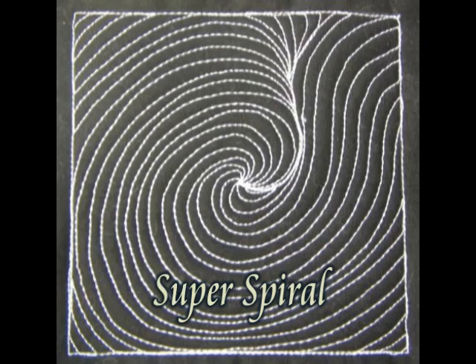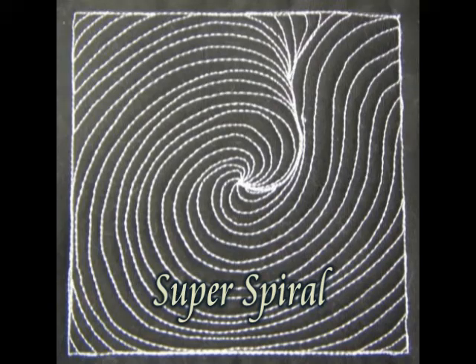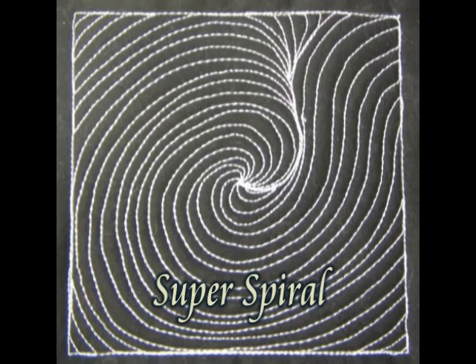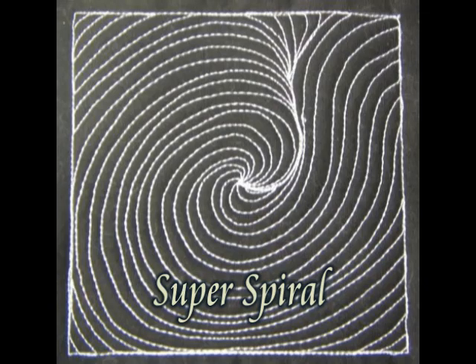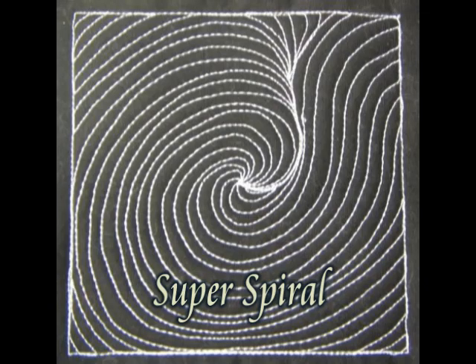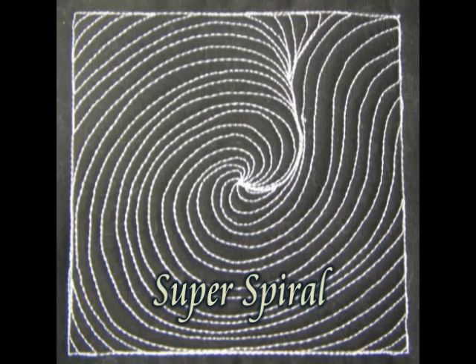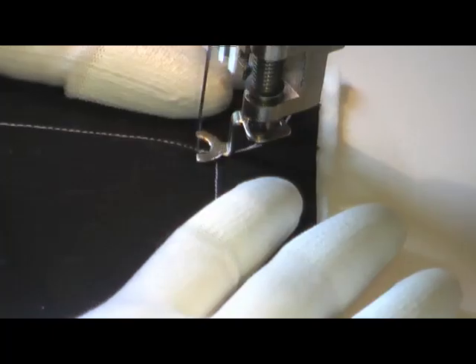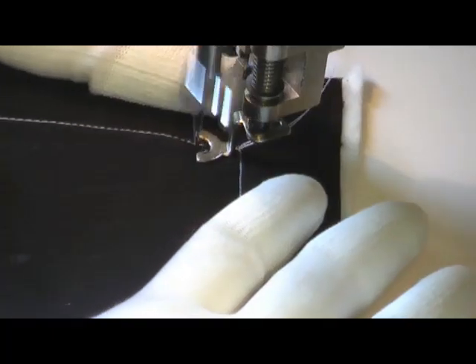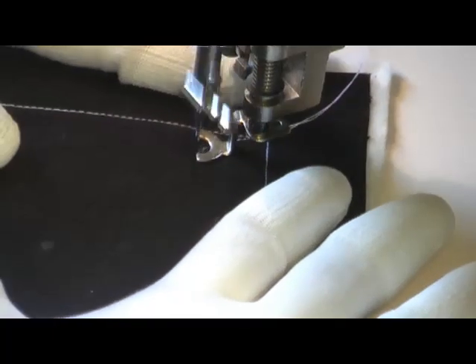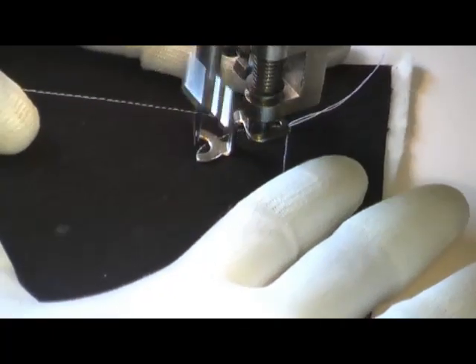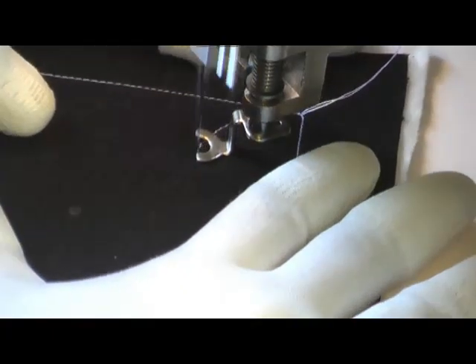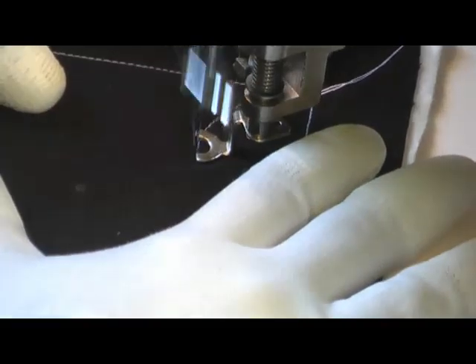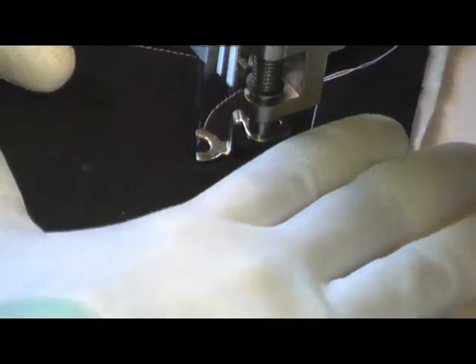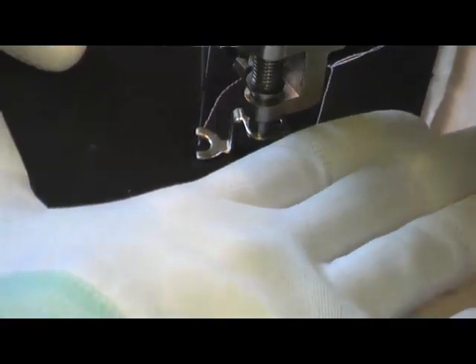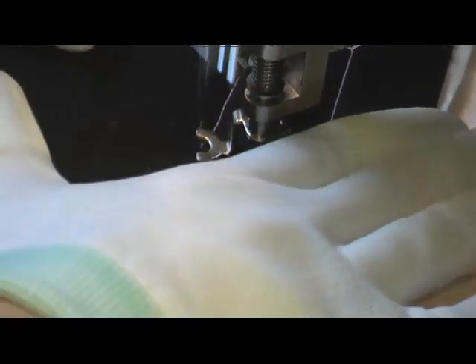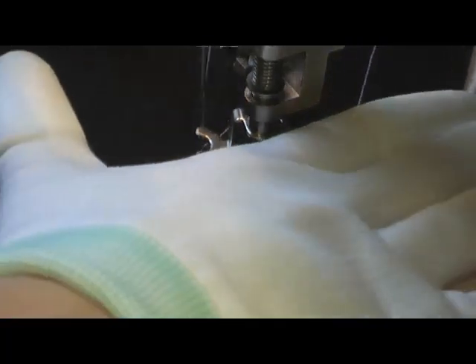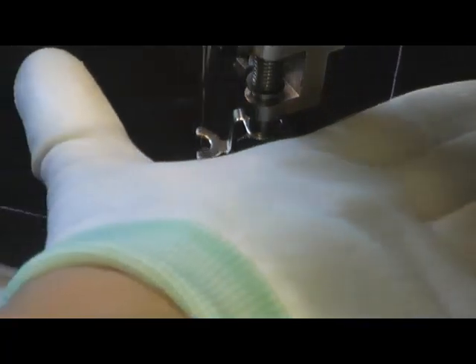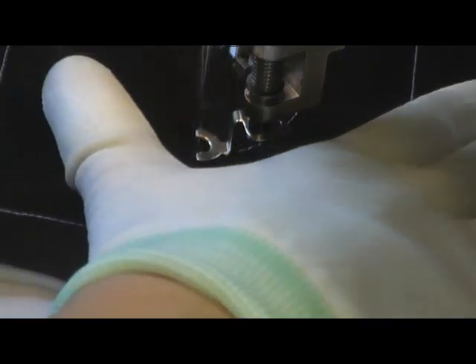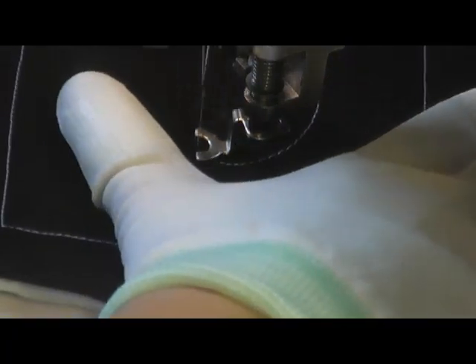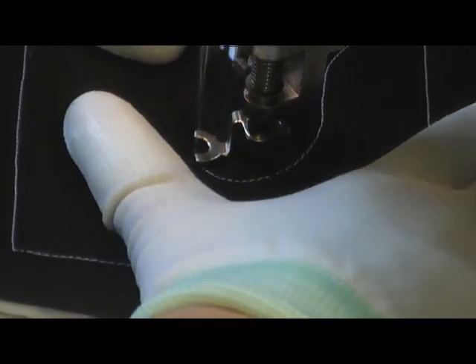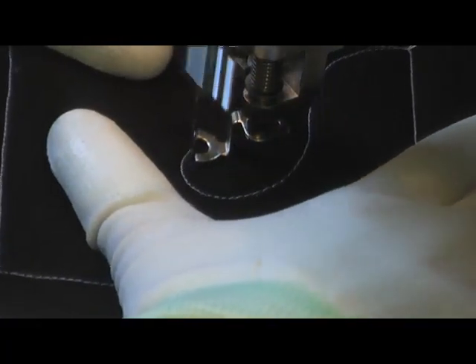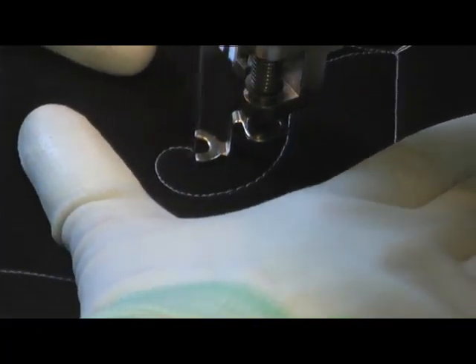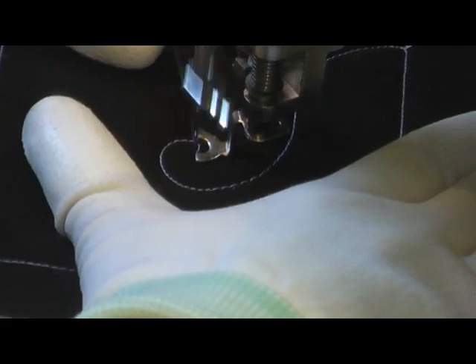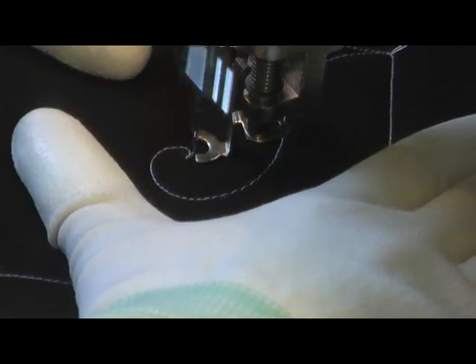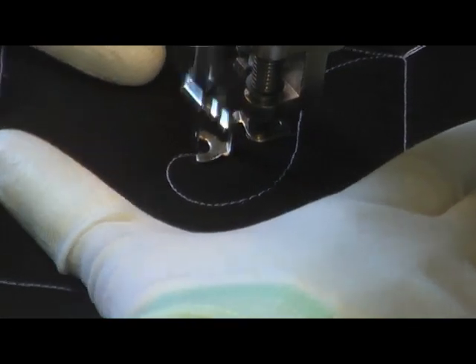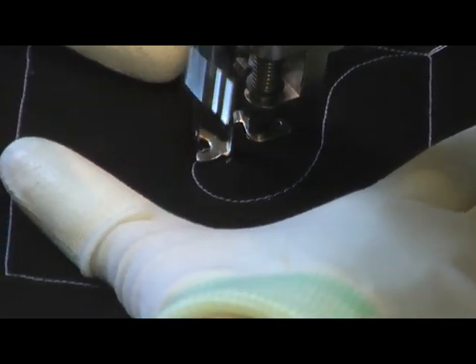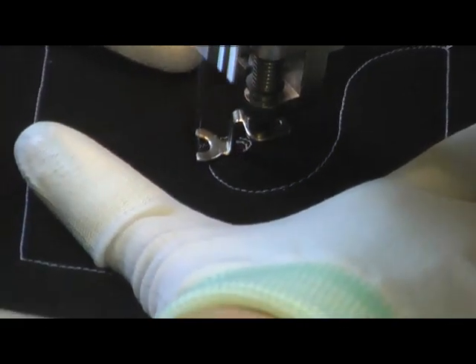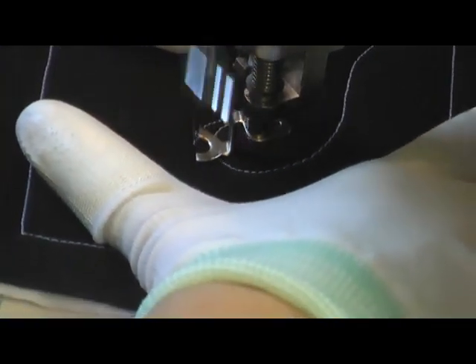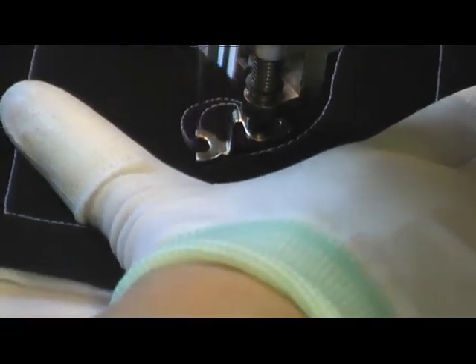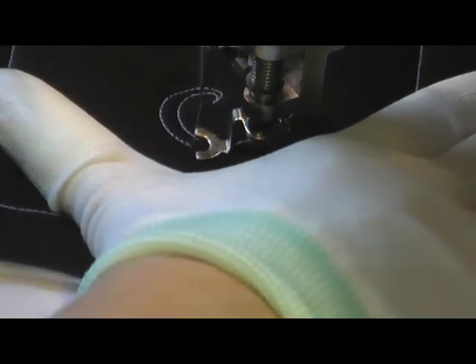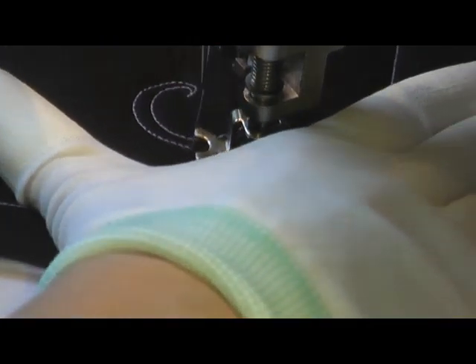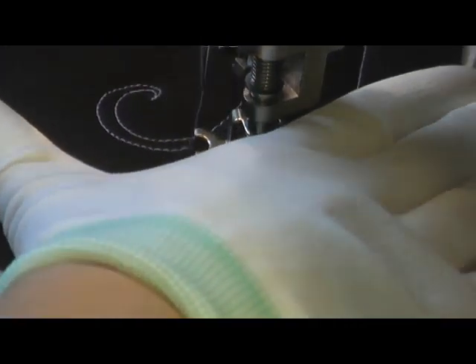This is the free motion quilting tutorial for Super Spiral. This is stitched by creating a huge spiral in the center of your quilting space. You want the tip of that spiral to hit about right down center in your quilting space.